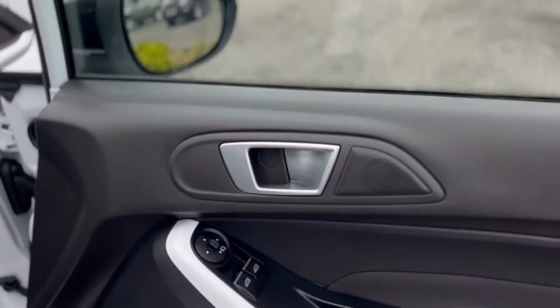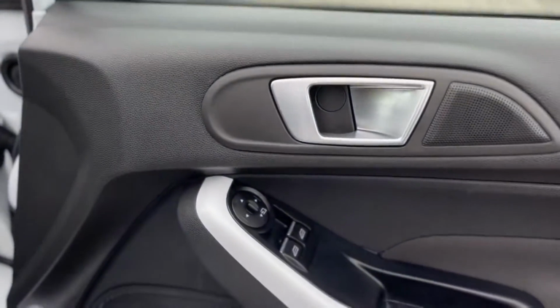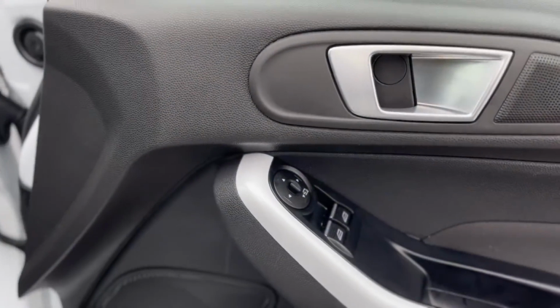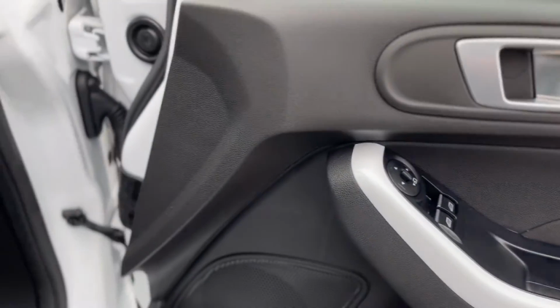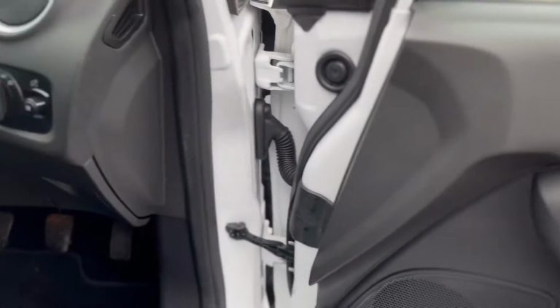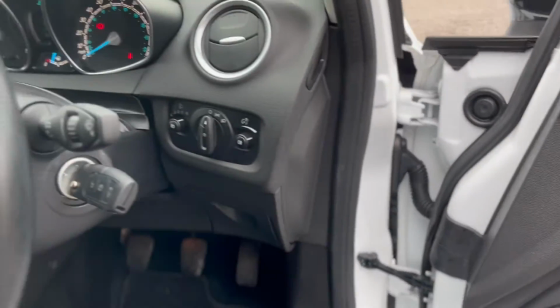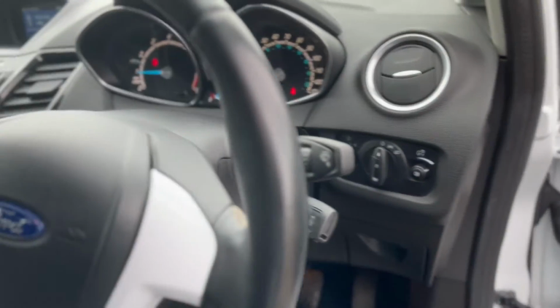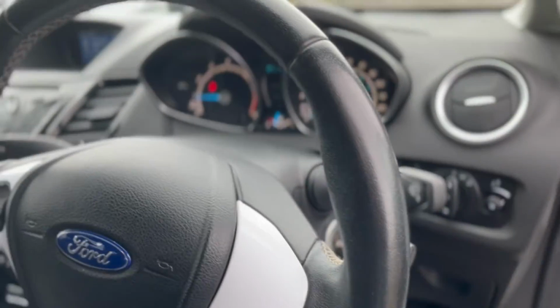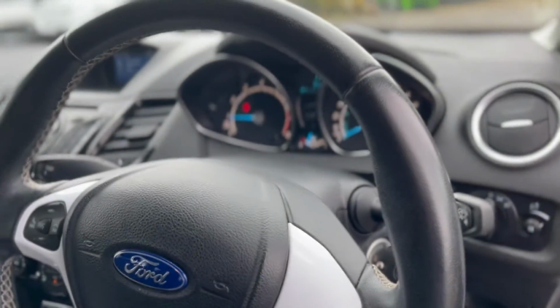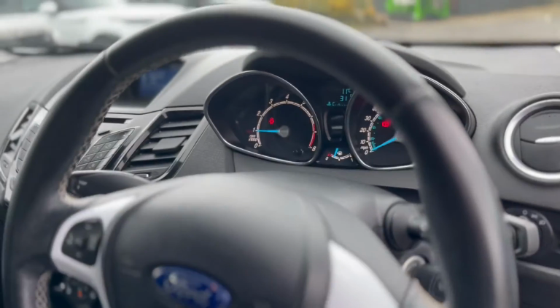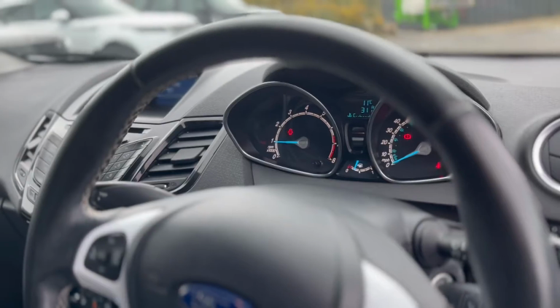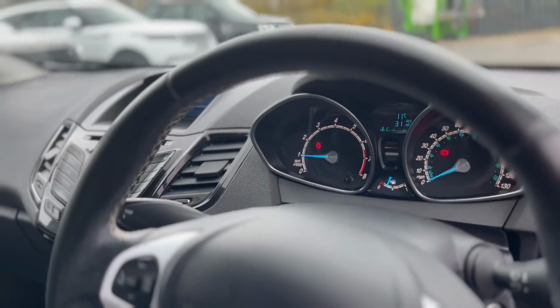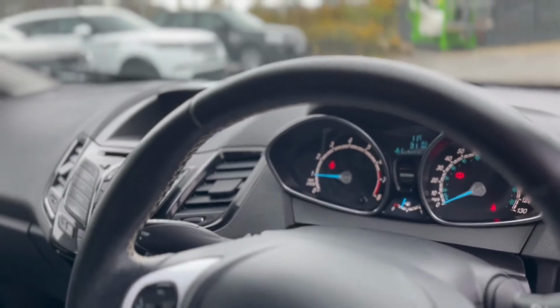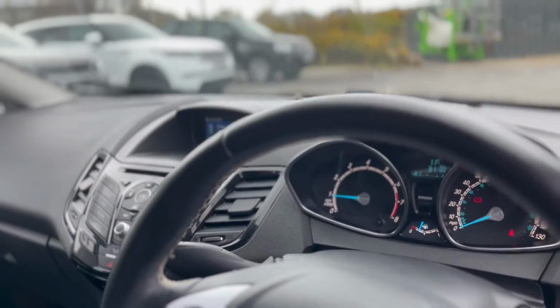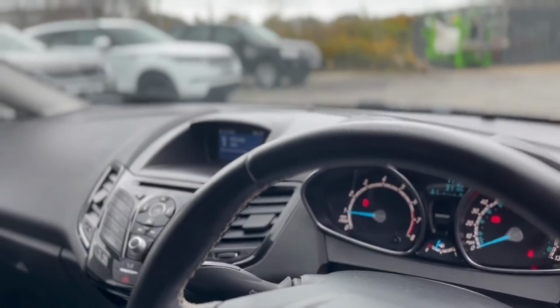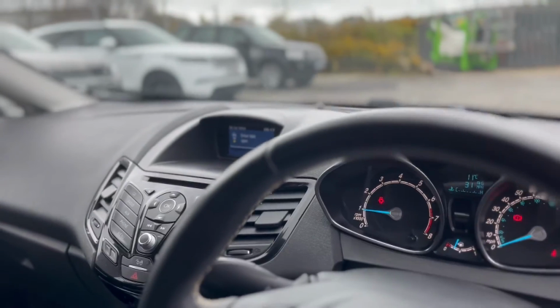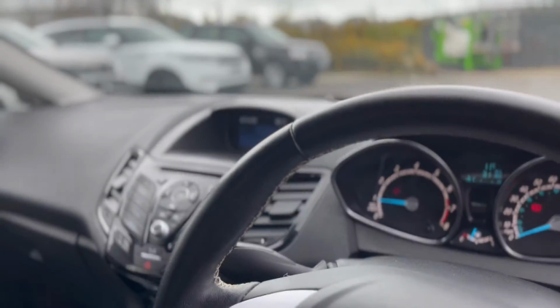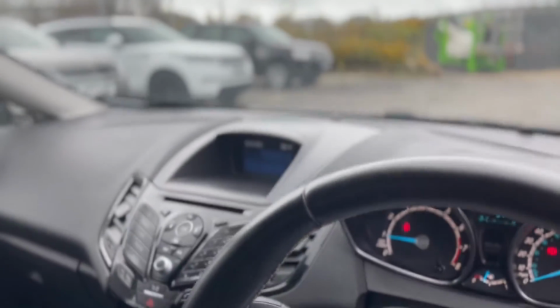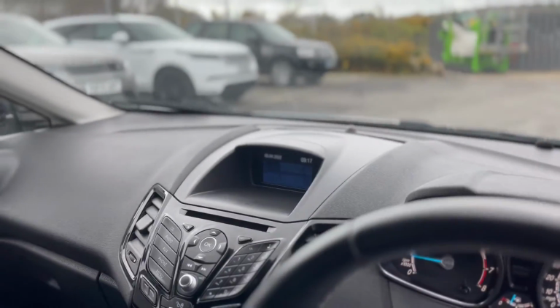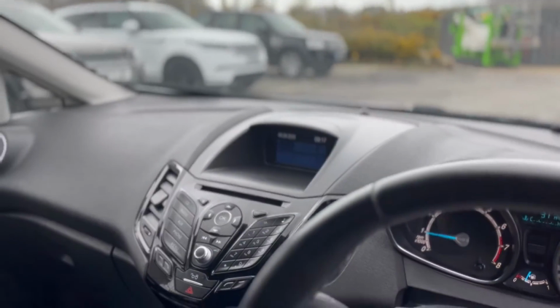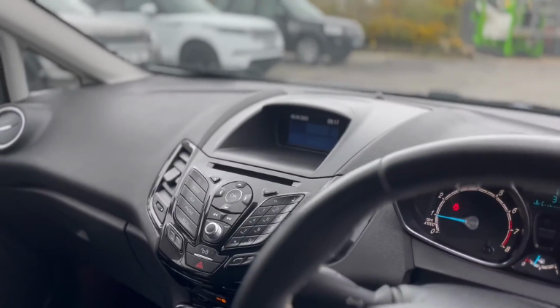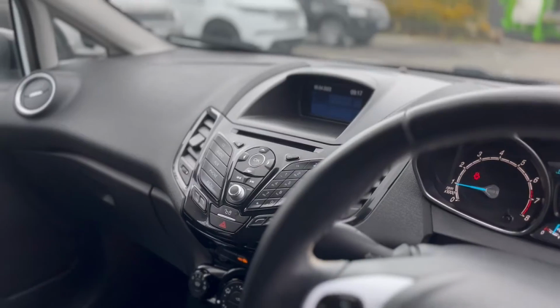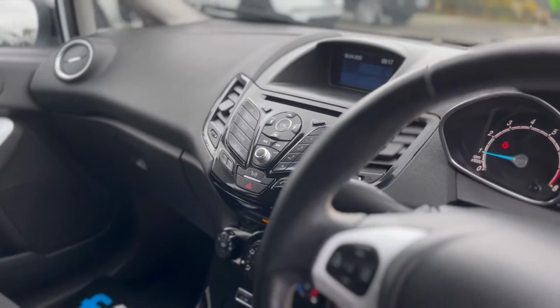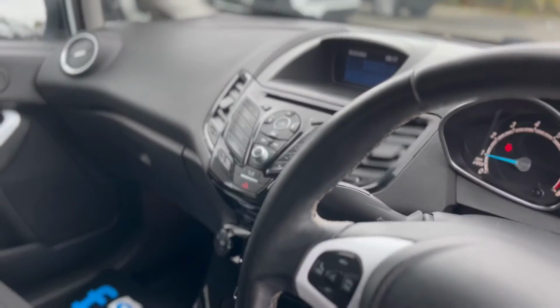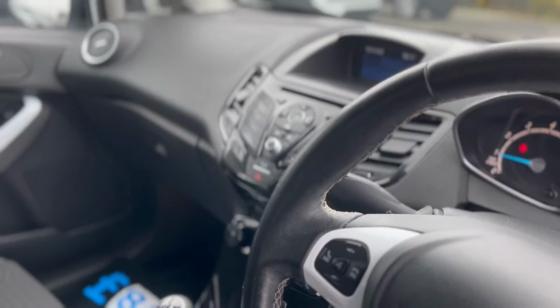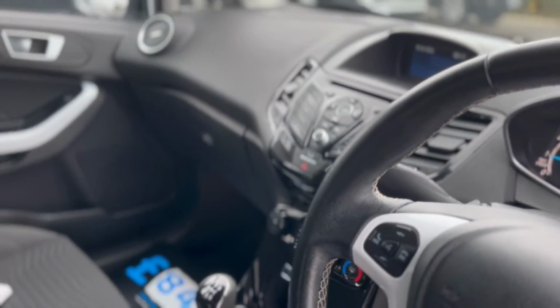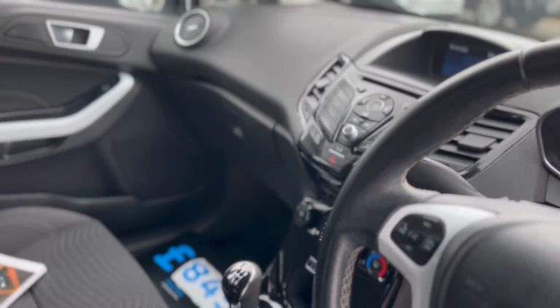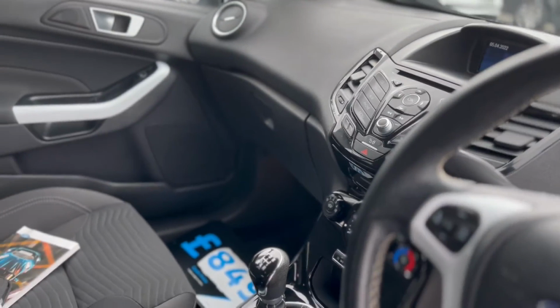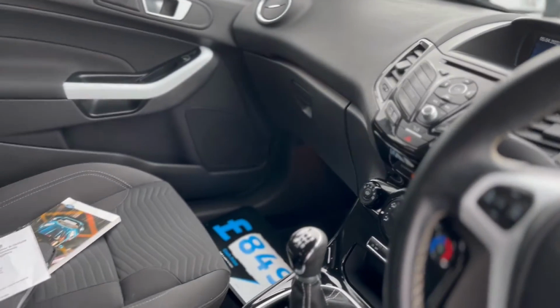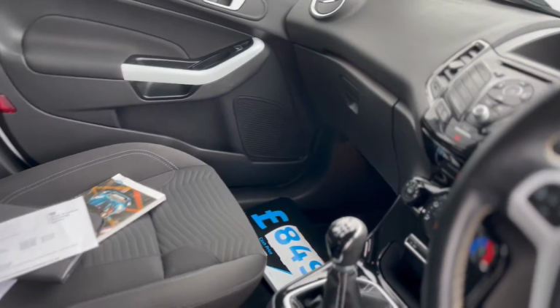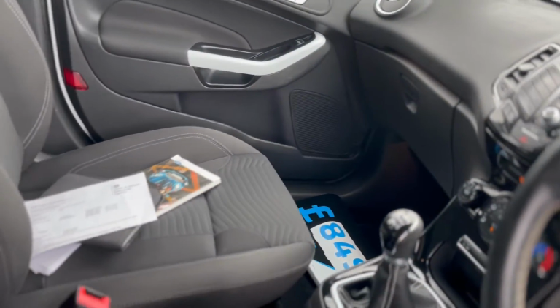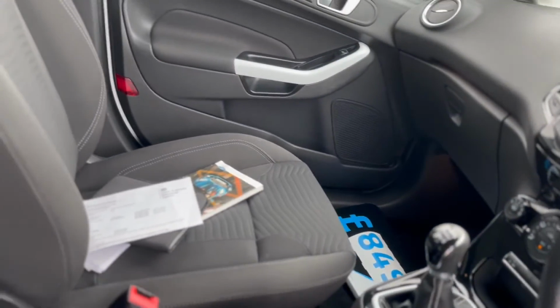It's got electric front windows, a multi-function steering wheel, and it has got two keys. High speed gearbox, and there's a USB point in there as well.